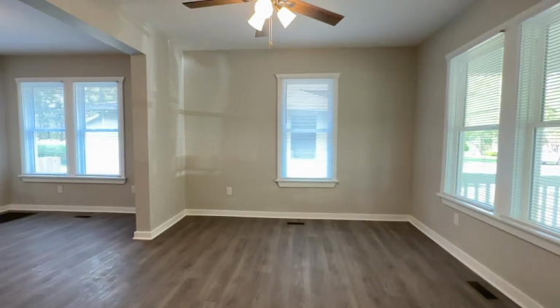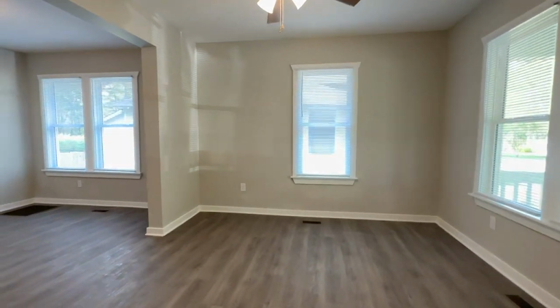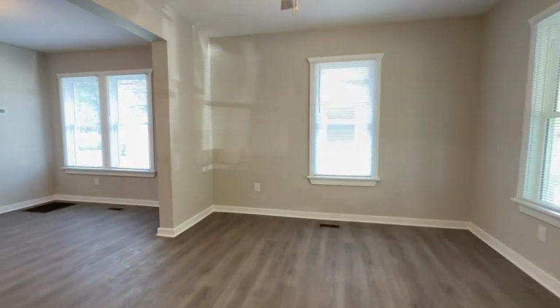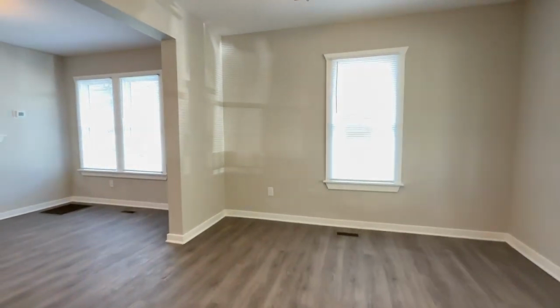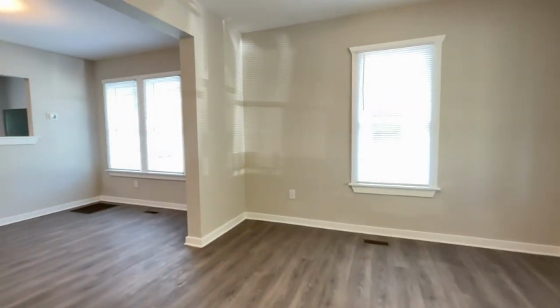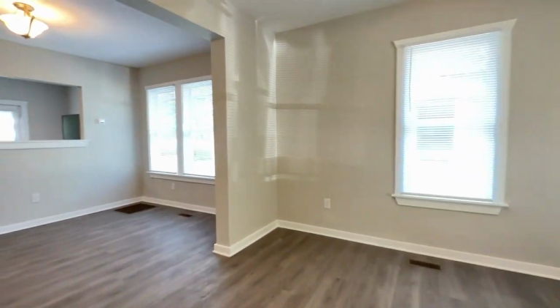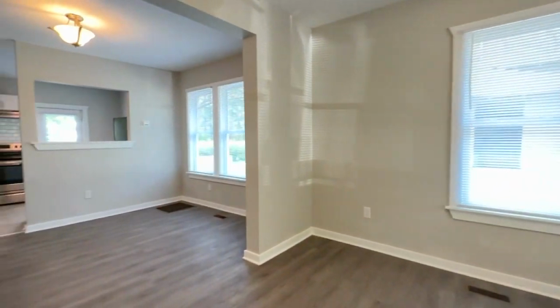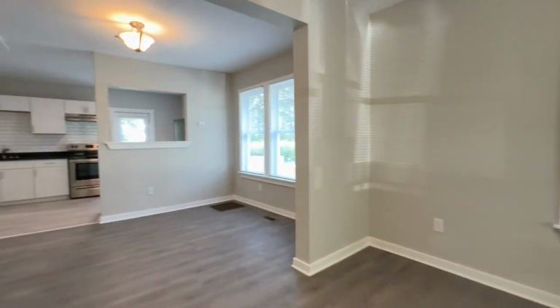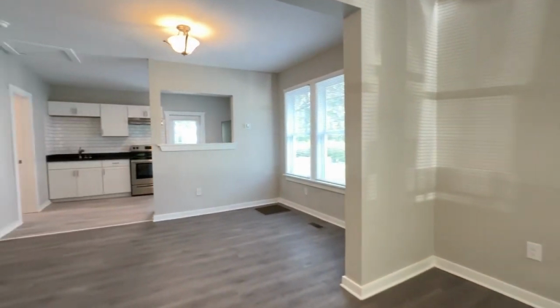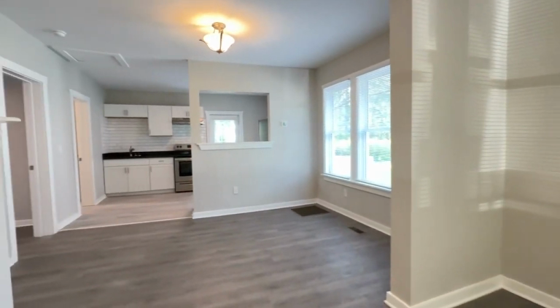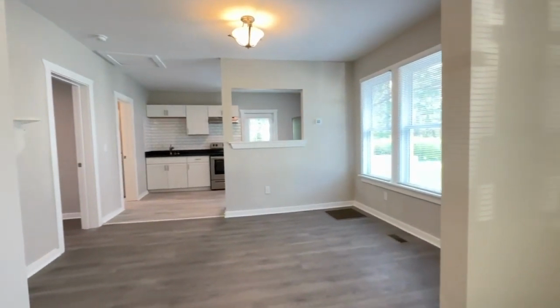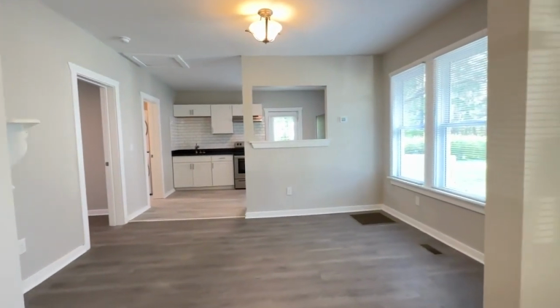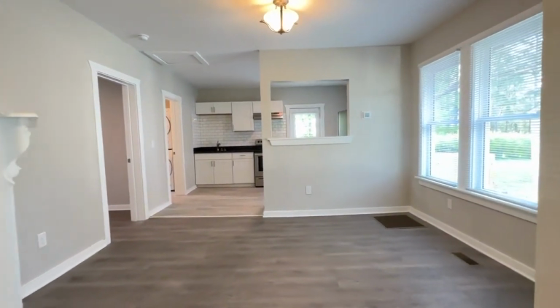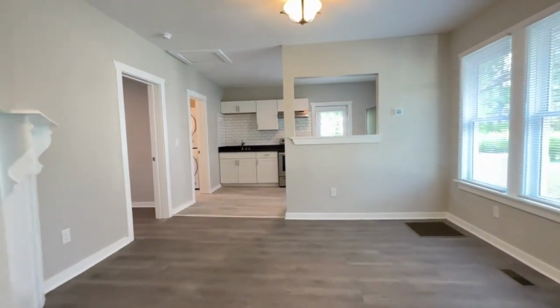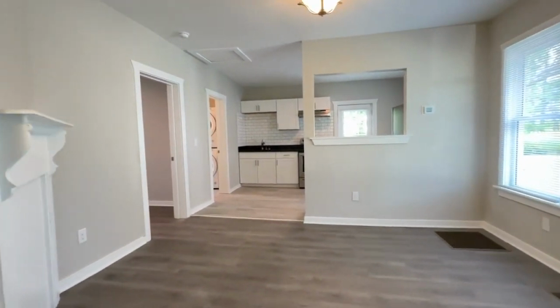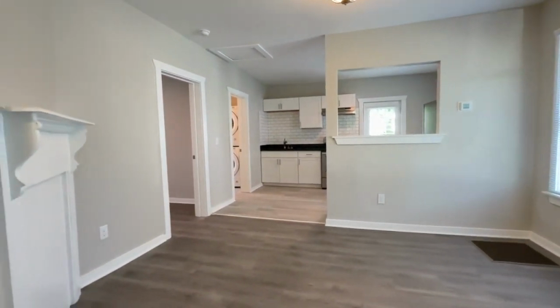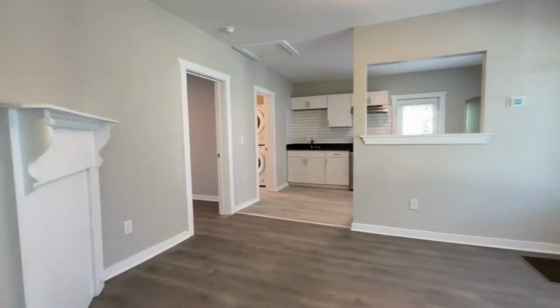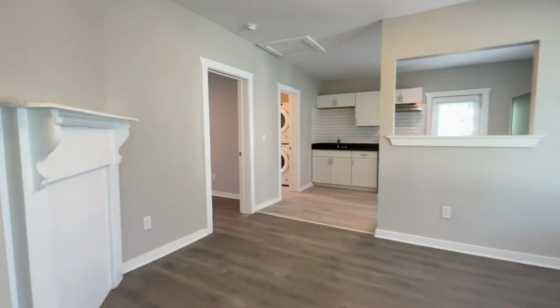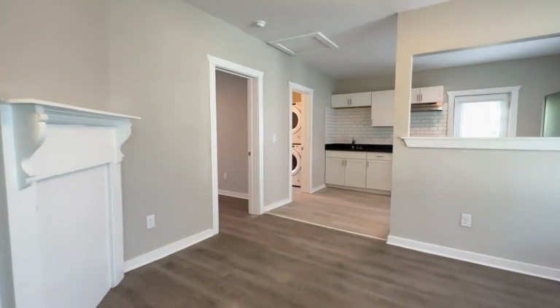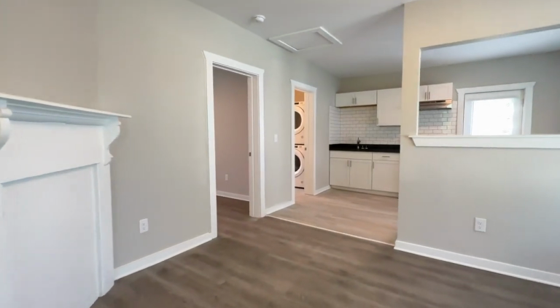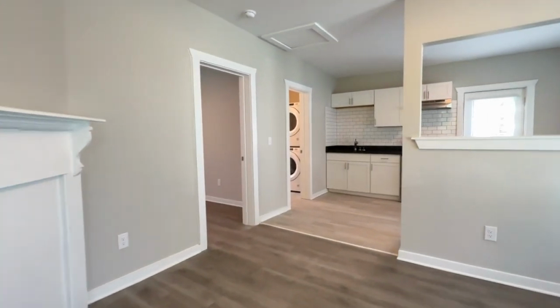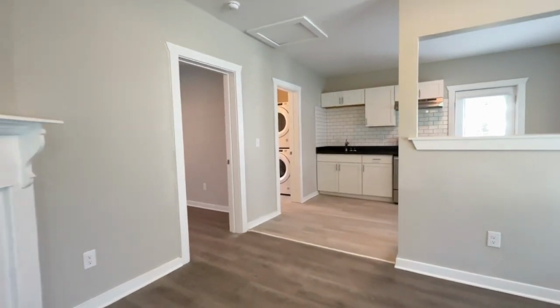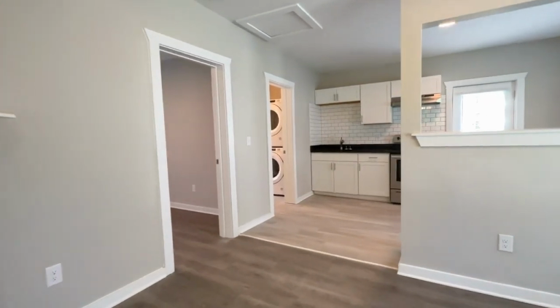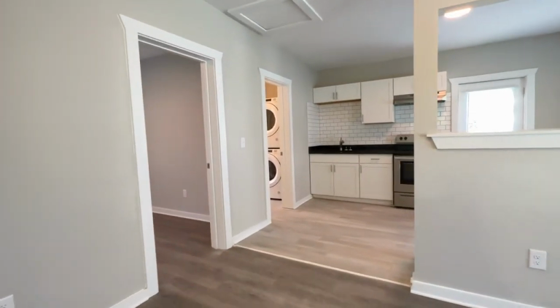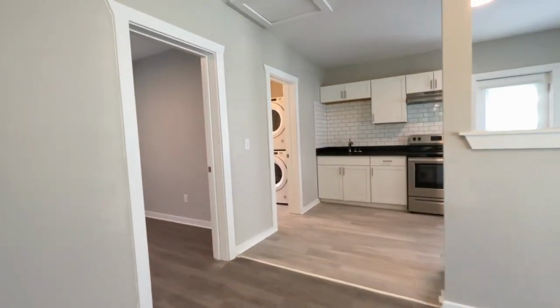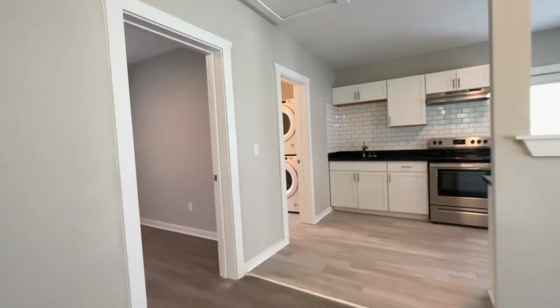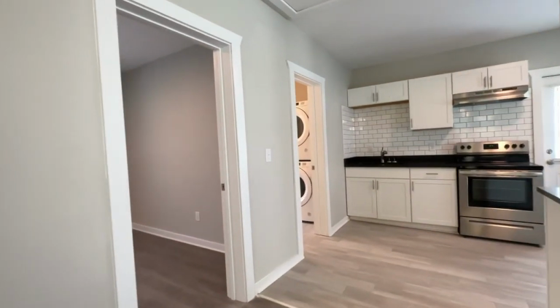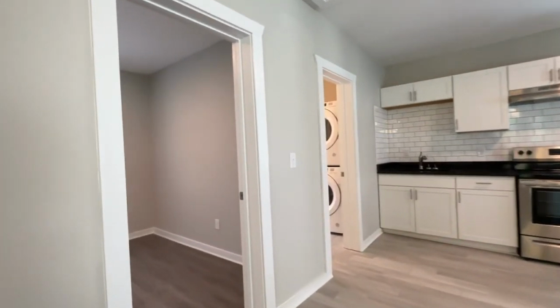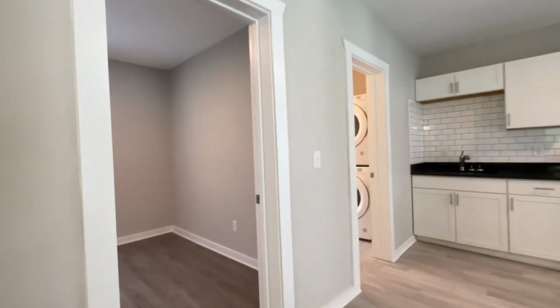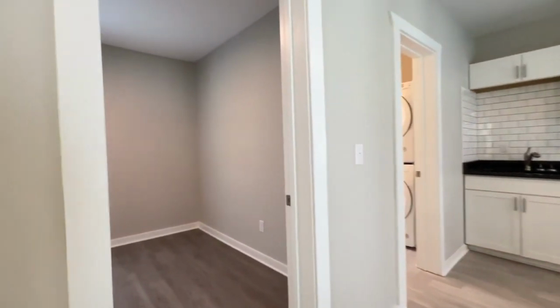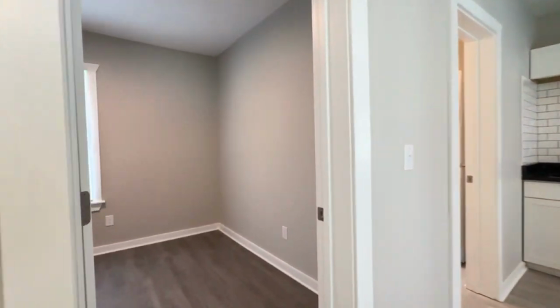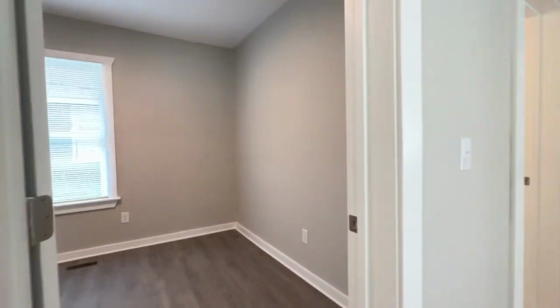You have a living room that flows to the dining area. The bedroom you've just seen — we are now entering the second bedroom.